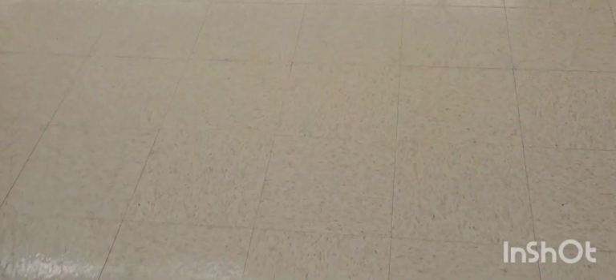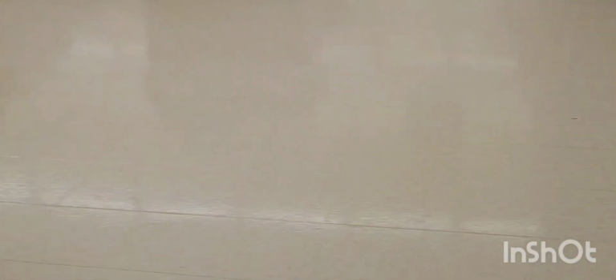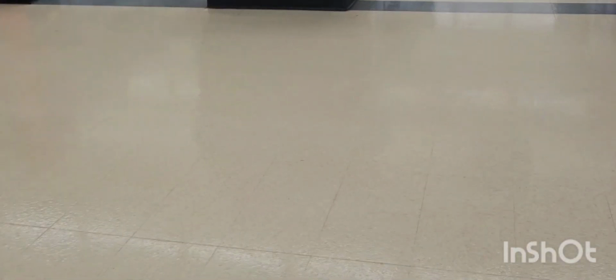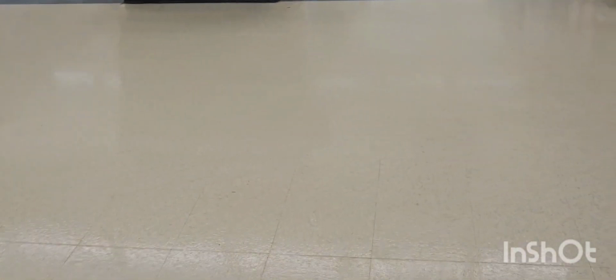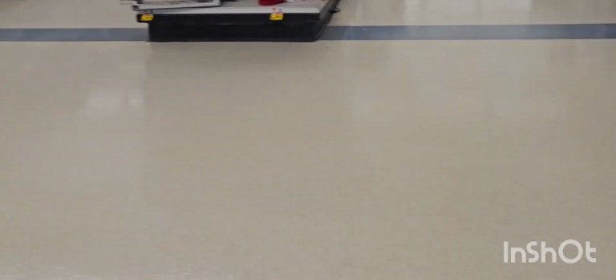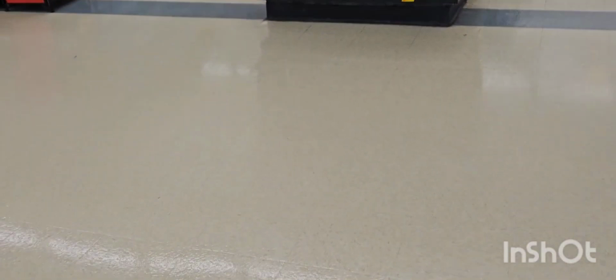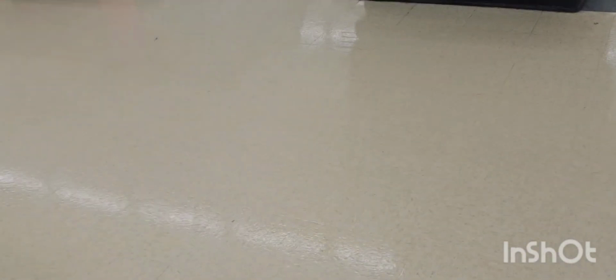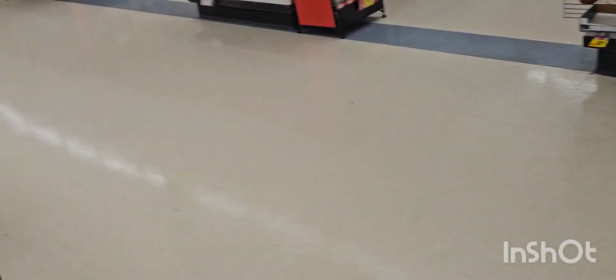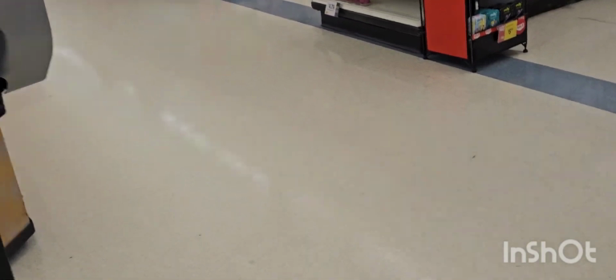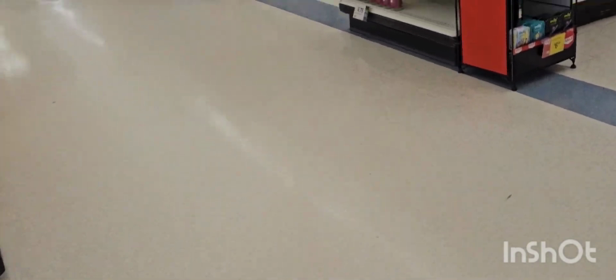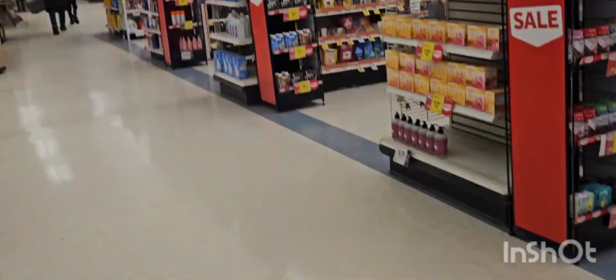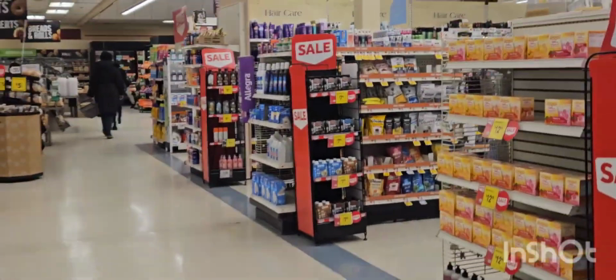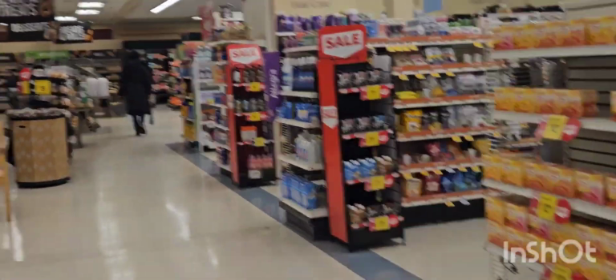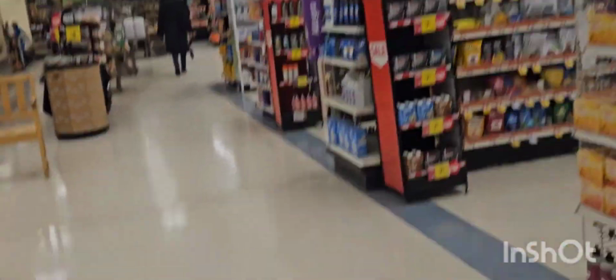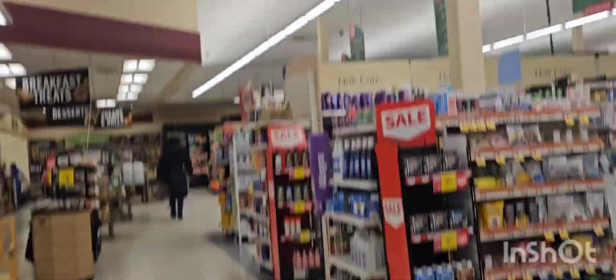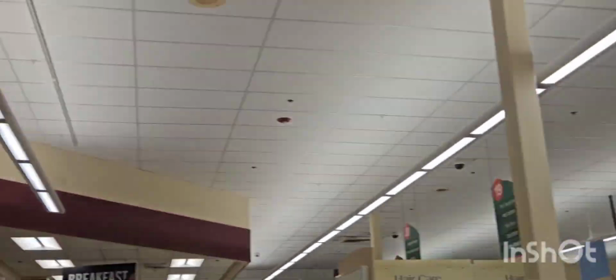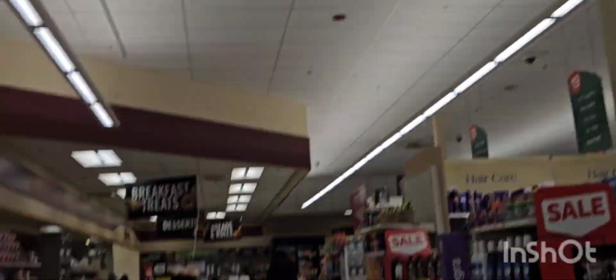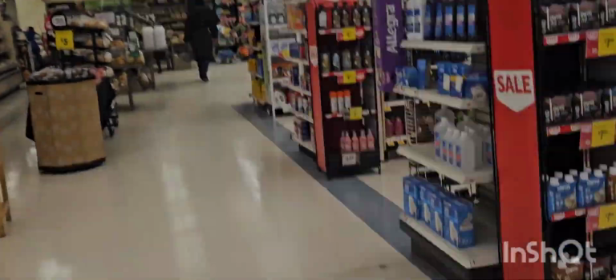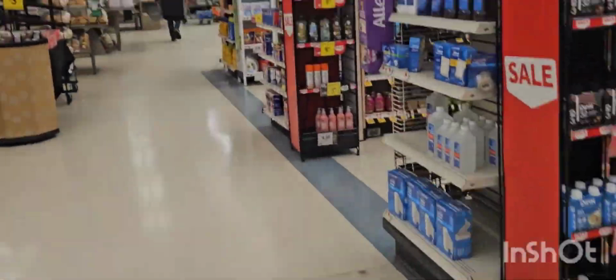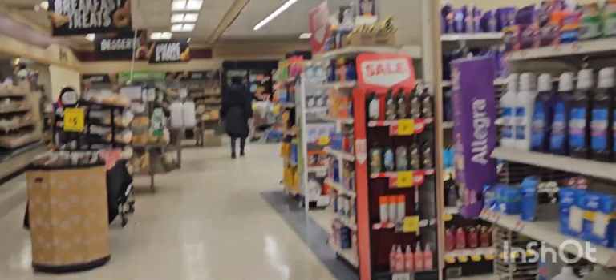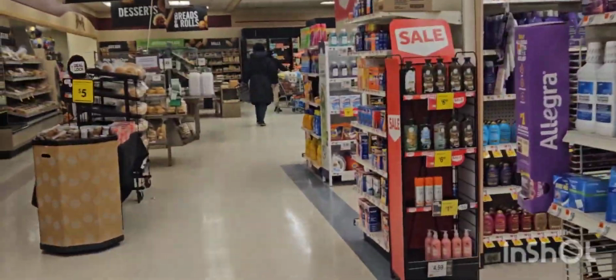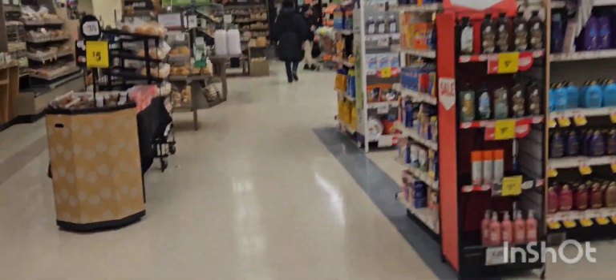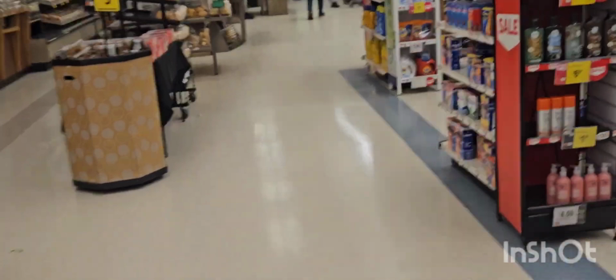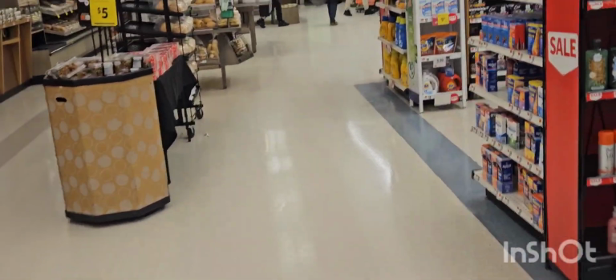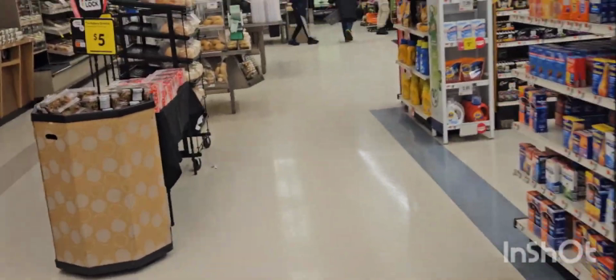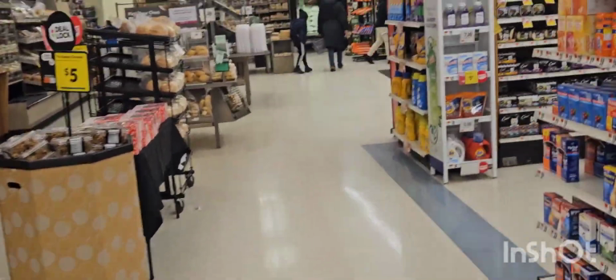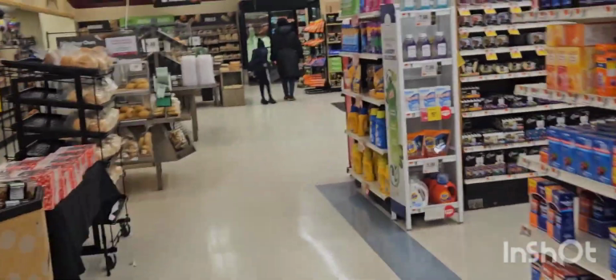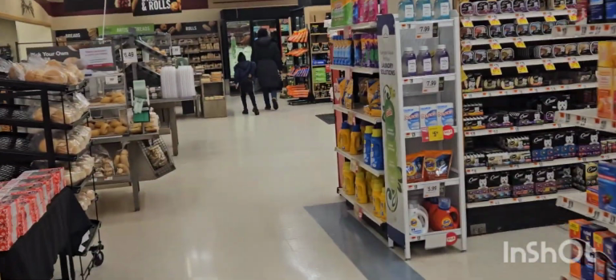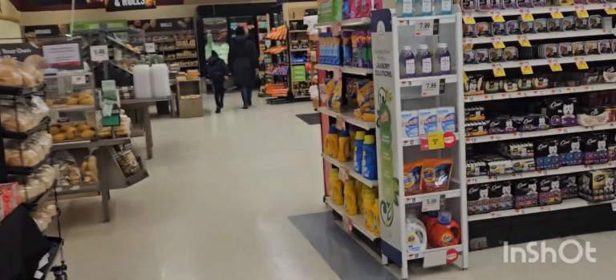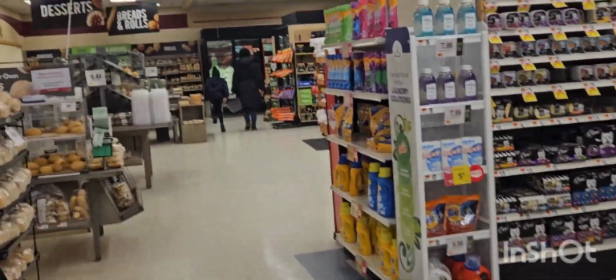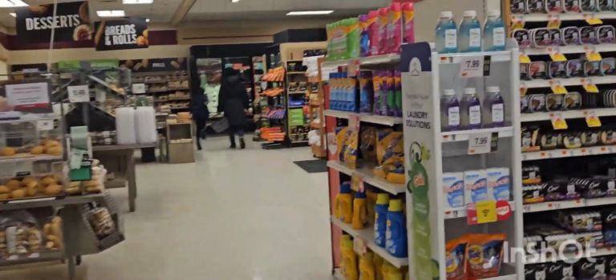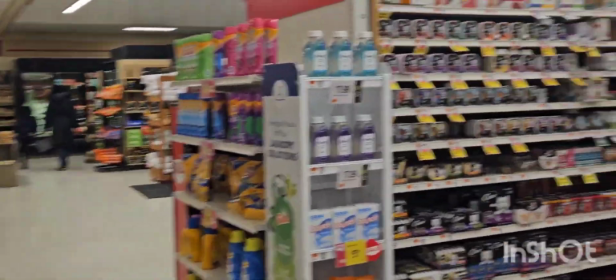Here I'm at Stop and Shop. I'm going to try to get all the stuff I need for shopping. It's almost like empty — not as many people as in other stores.